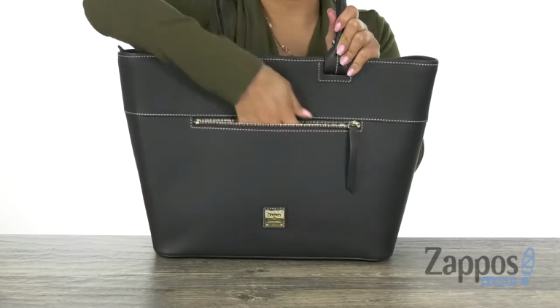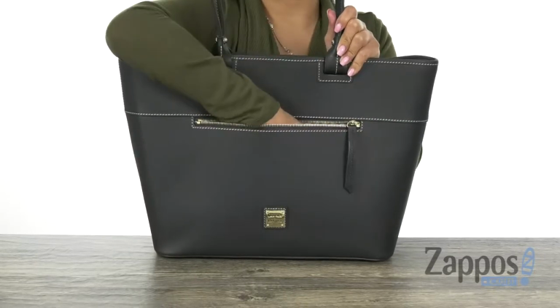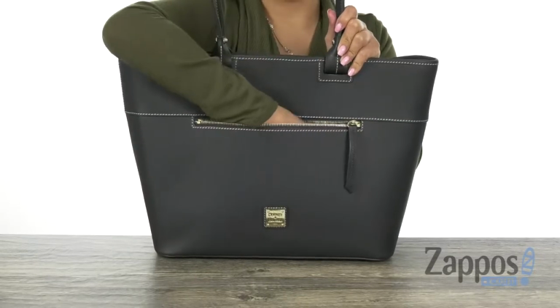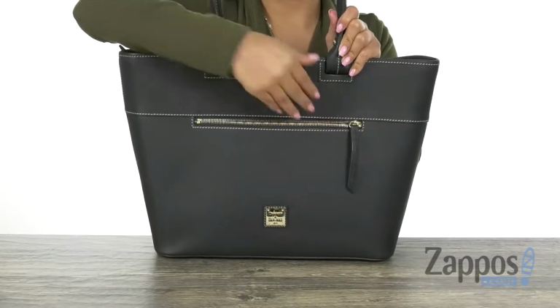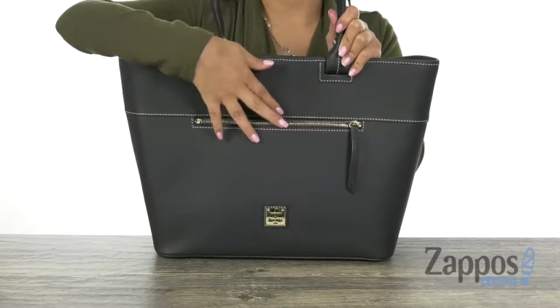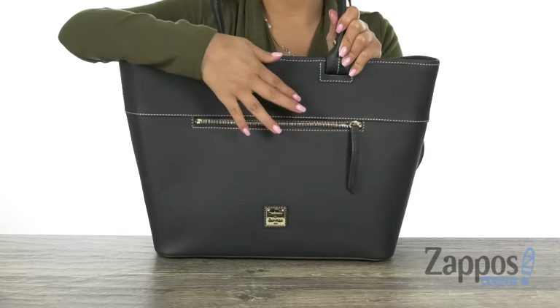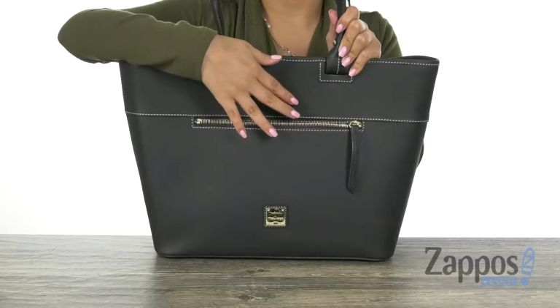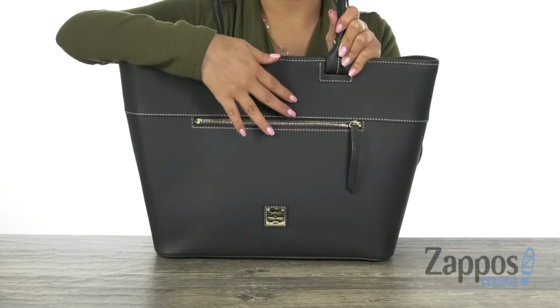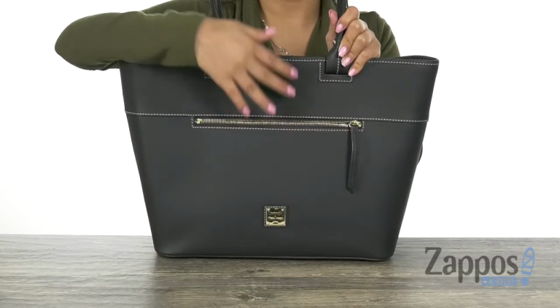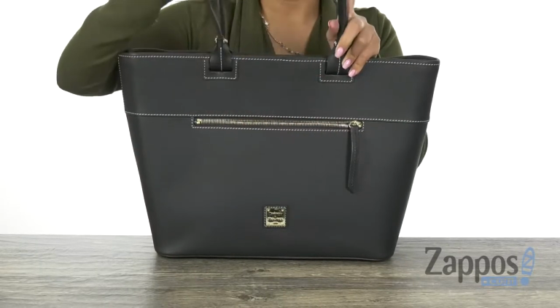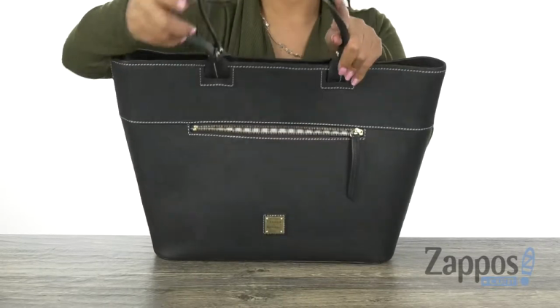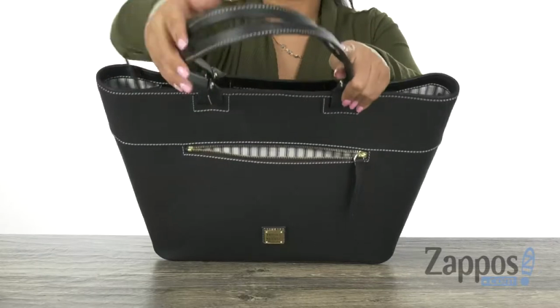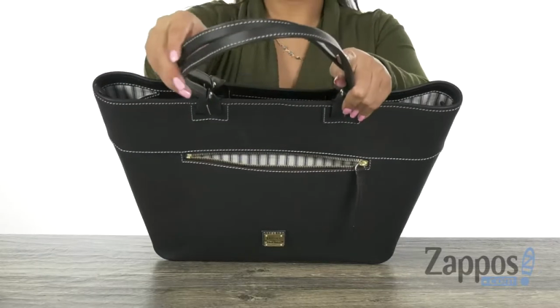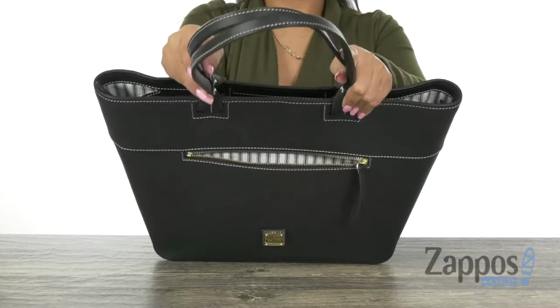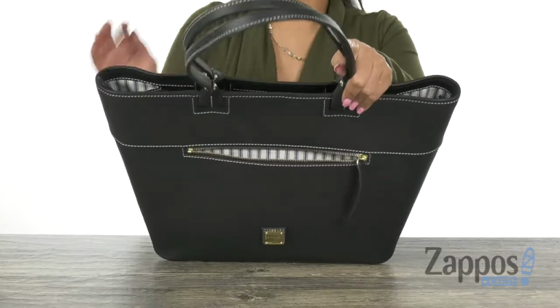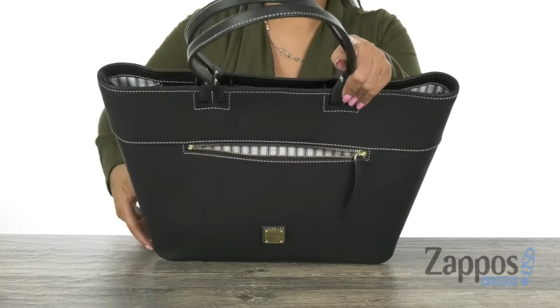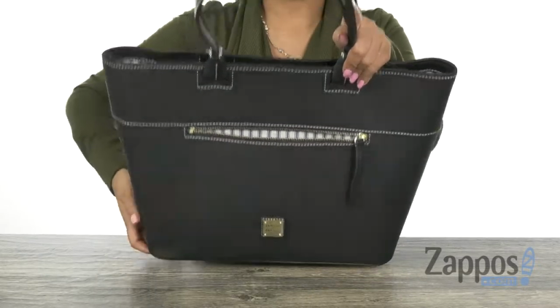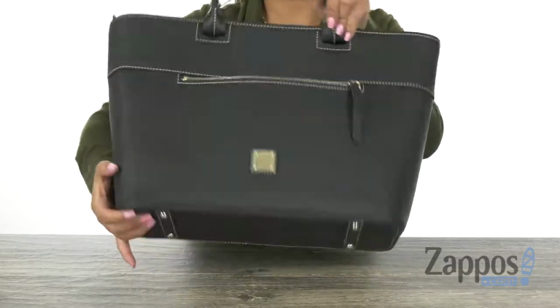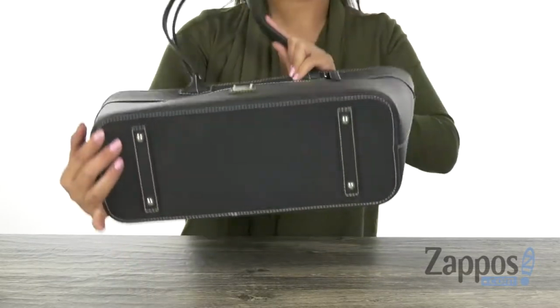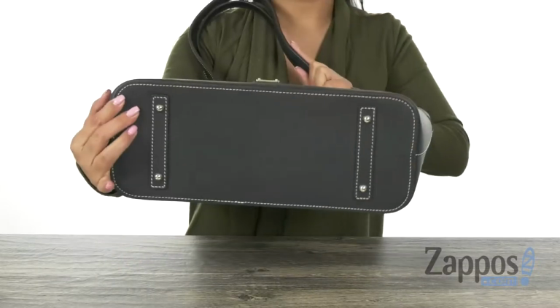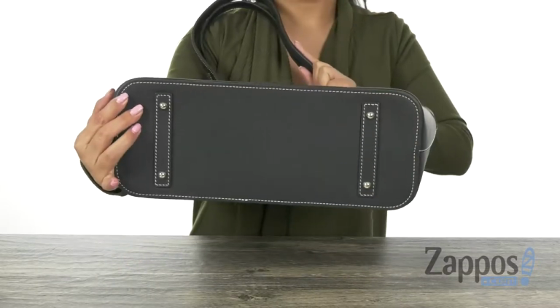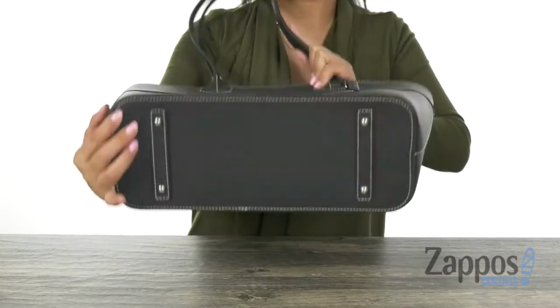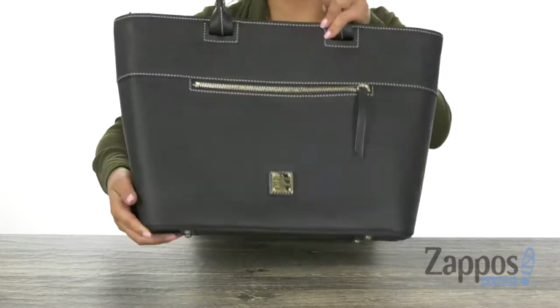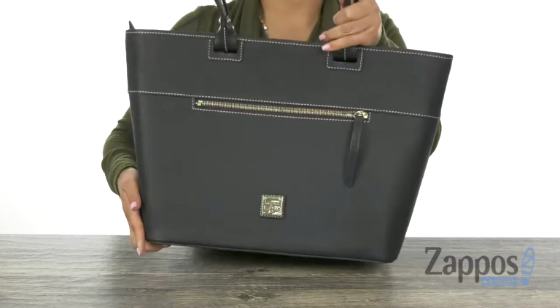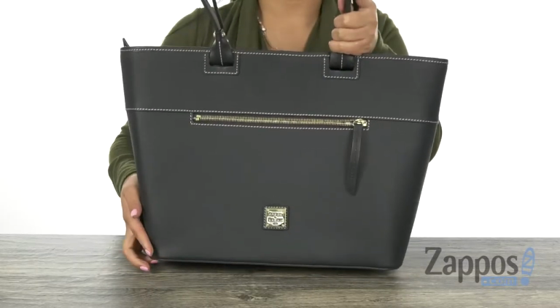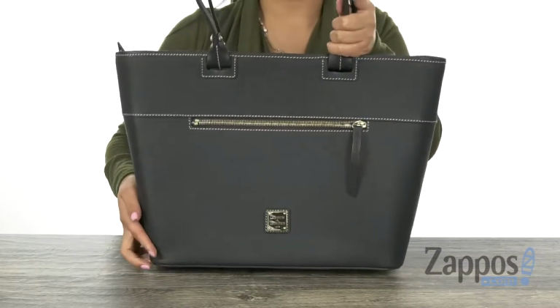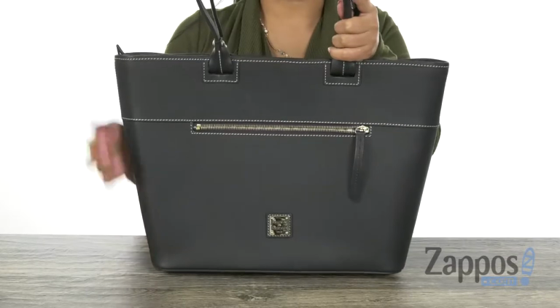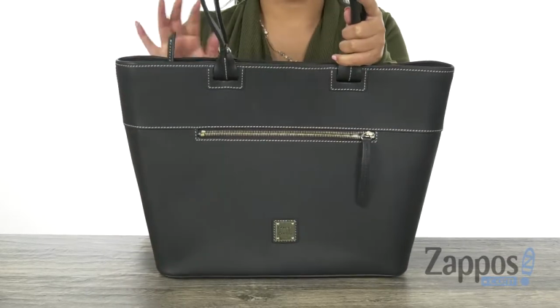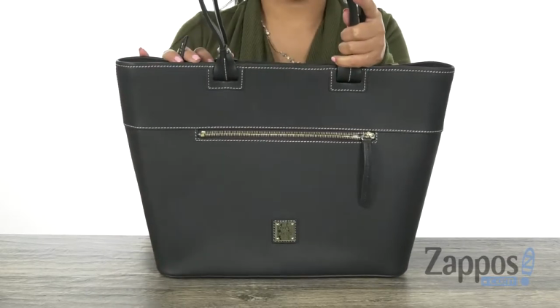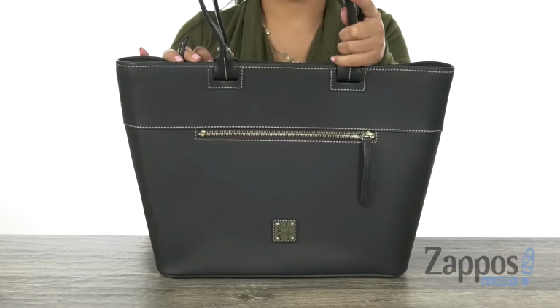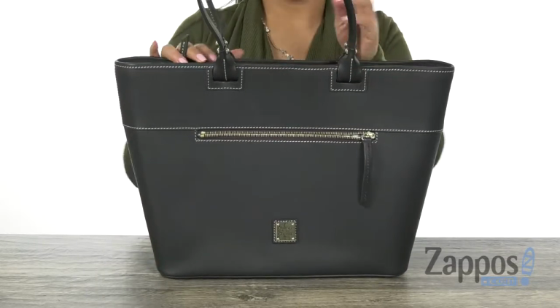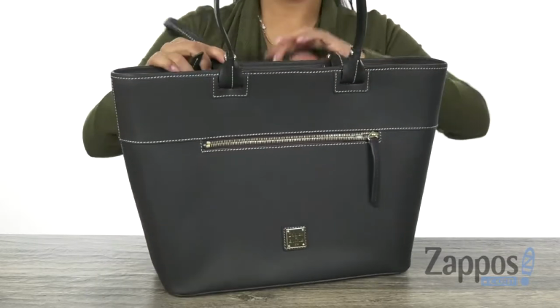Great for those grab-and-go items like your sunglasses or even your phone. The tote does offer thin shoulder straps with a protective metal foot base. That way your bag stays in one place and not constantly moves or falls.